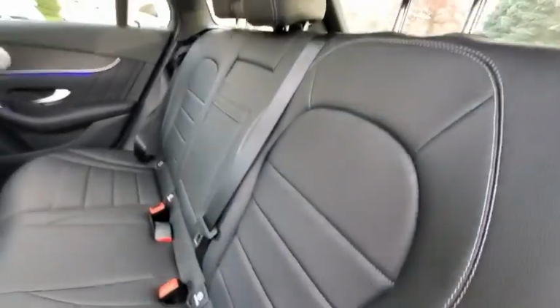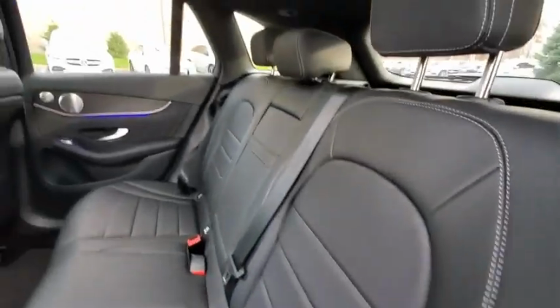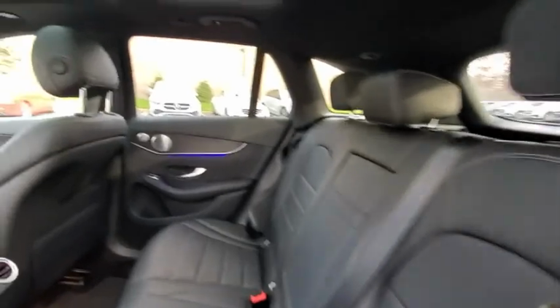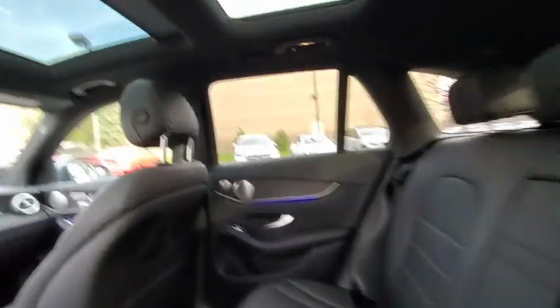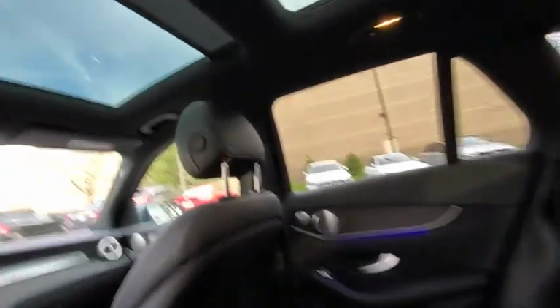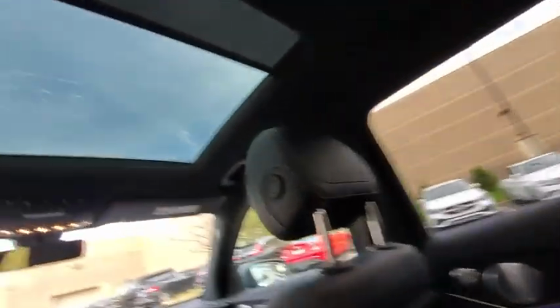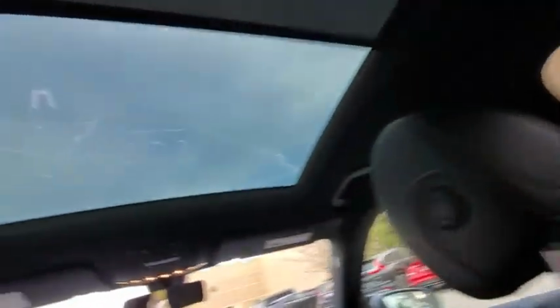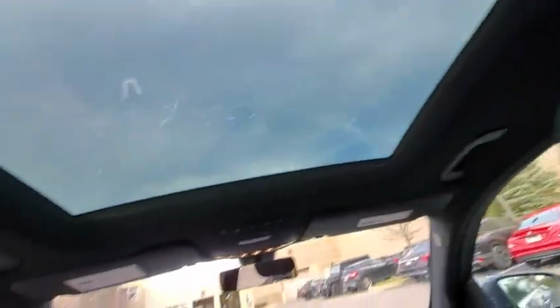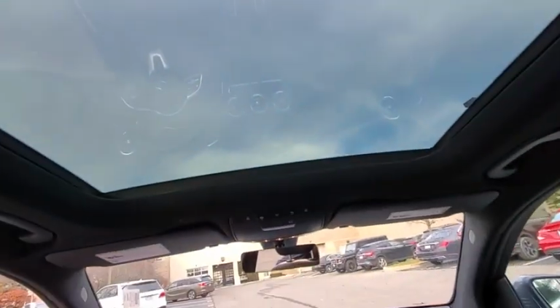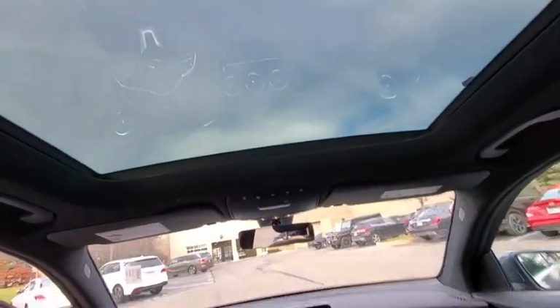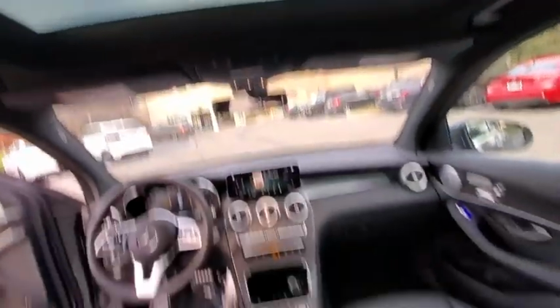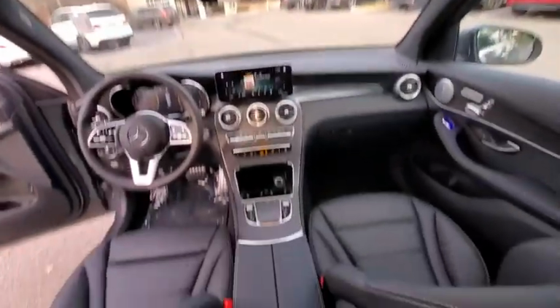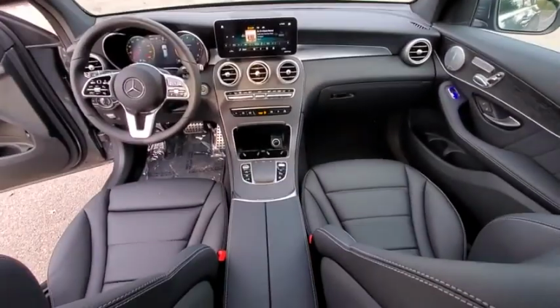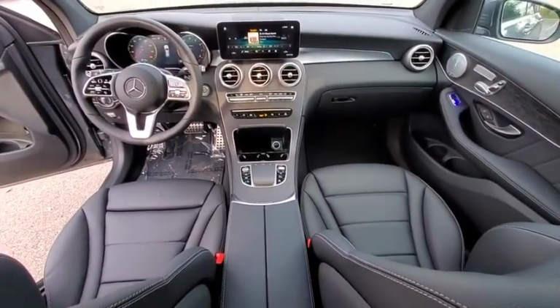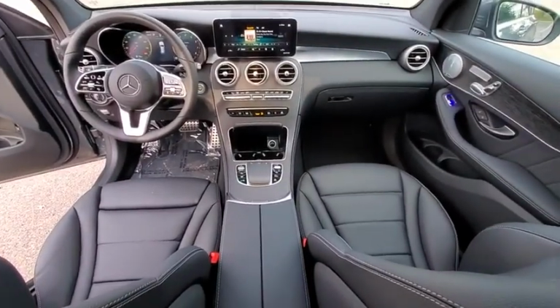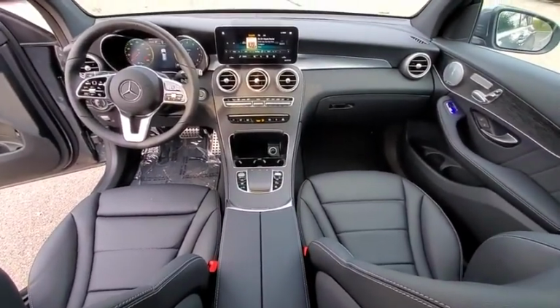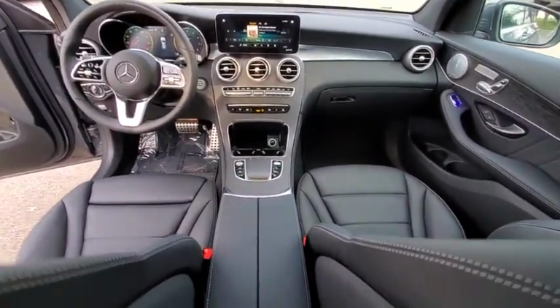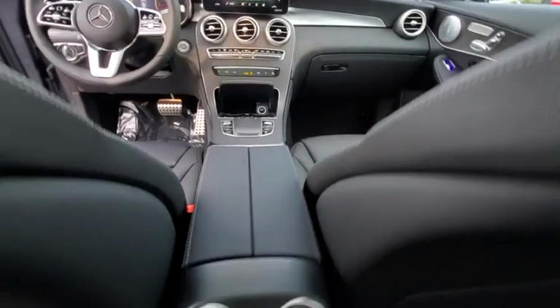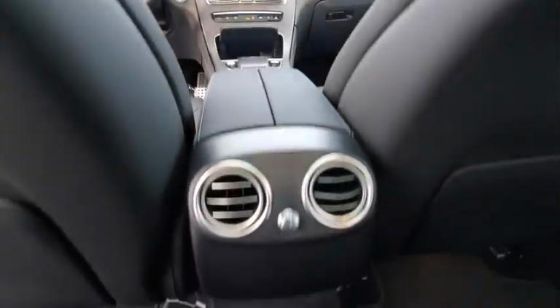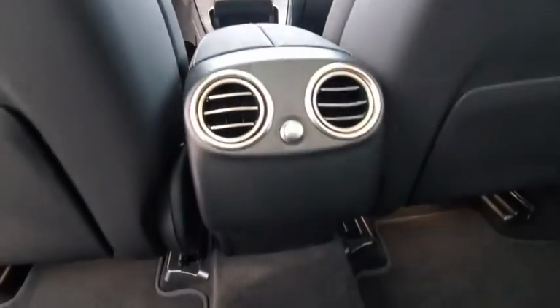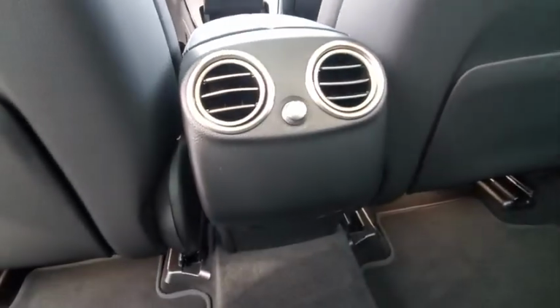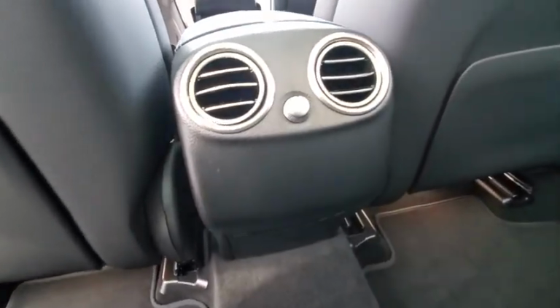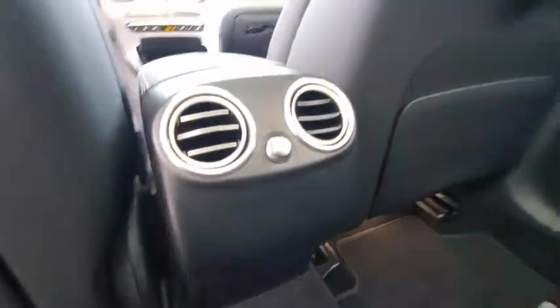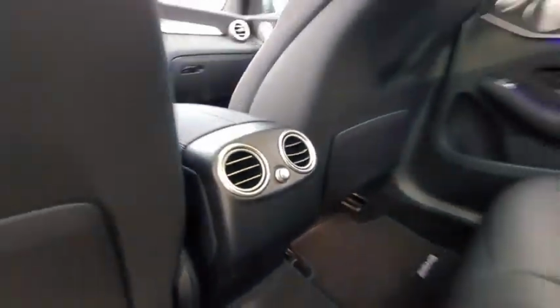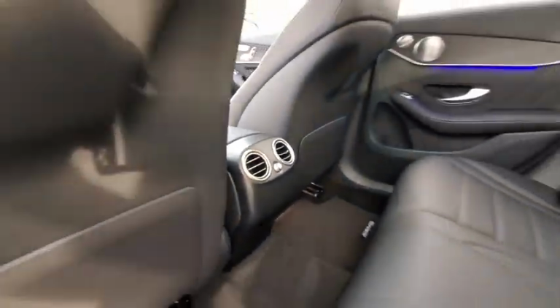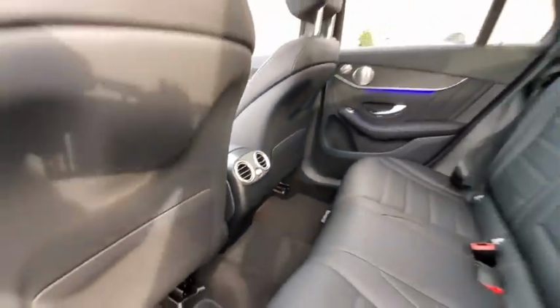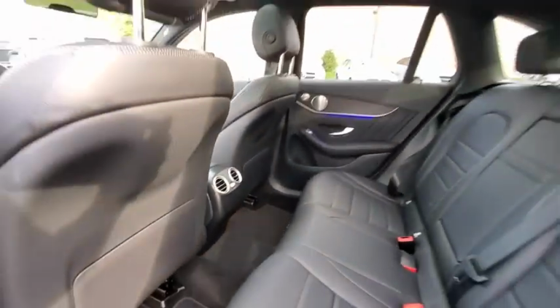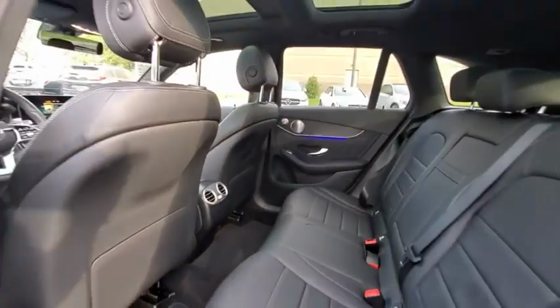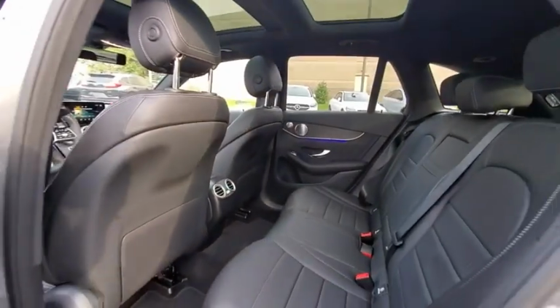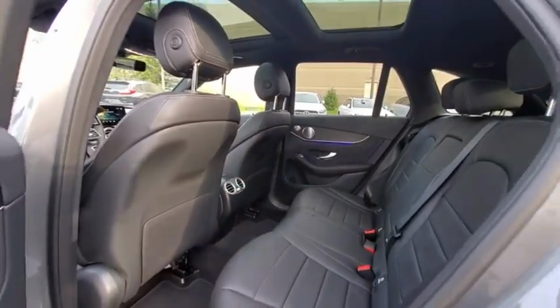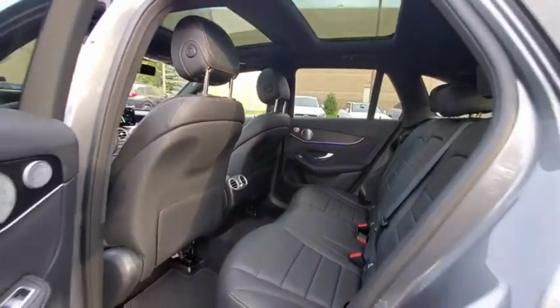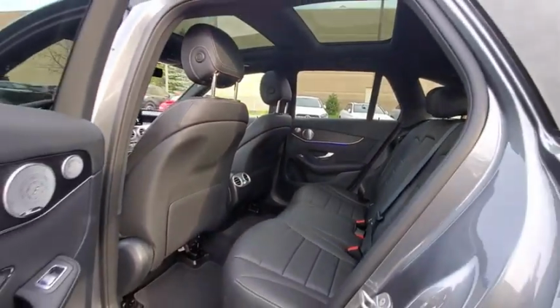Trip computer, electronic stability control, rear window defroster, brake assist, tachometer, remote keyless entry, panic alarm, overhead console, driver vanity mirror.